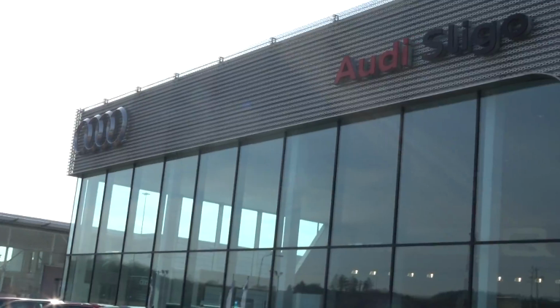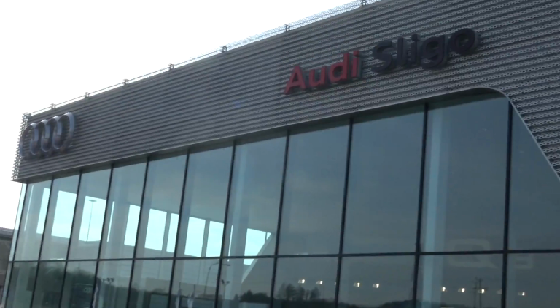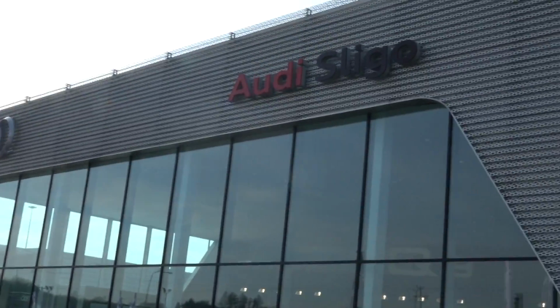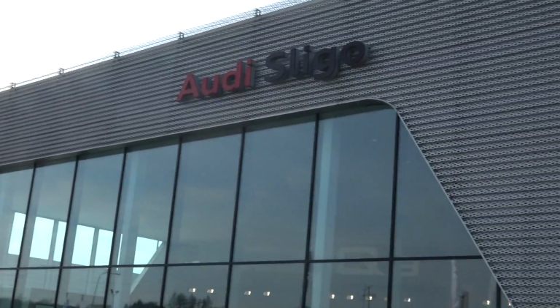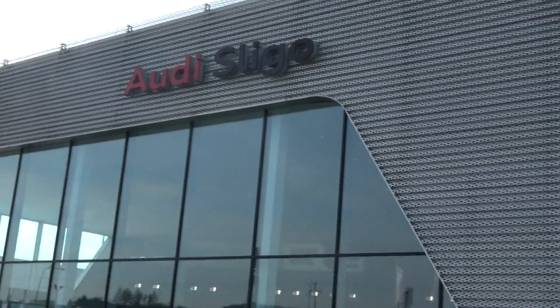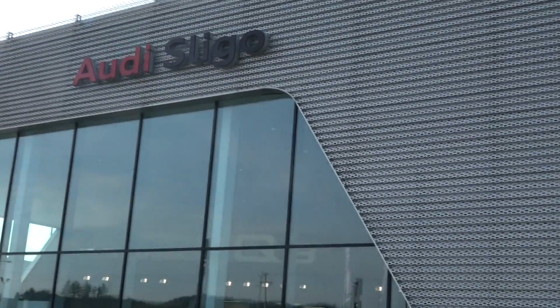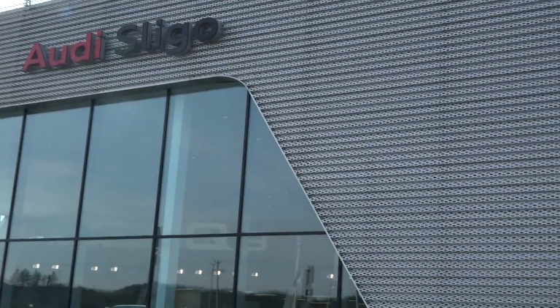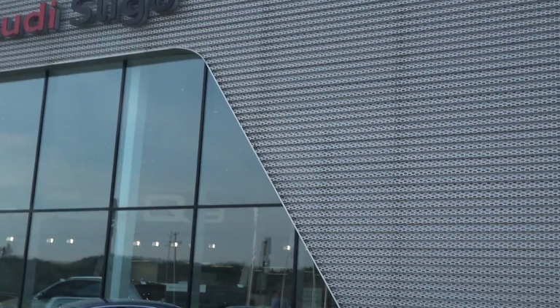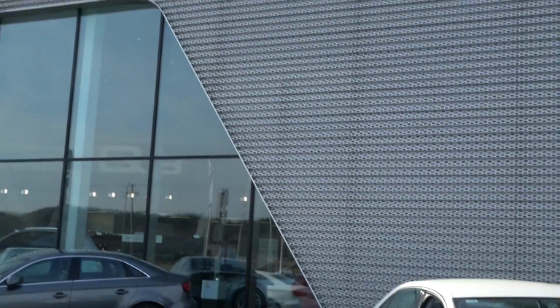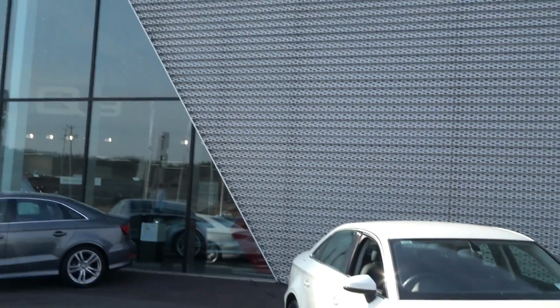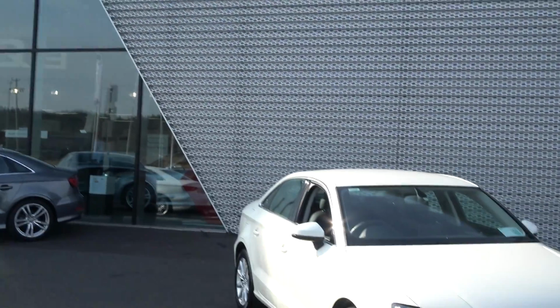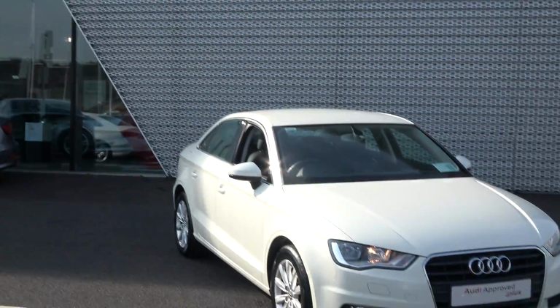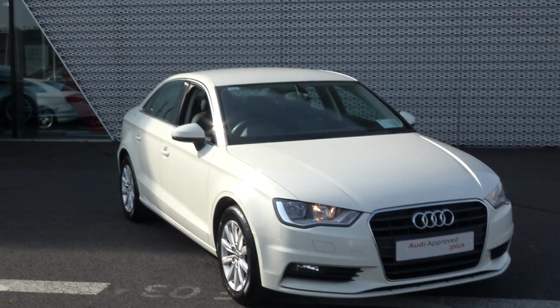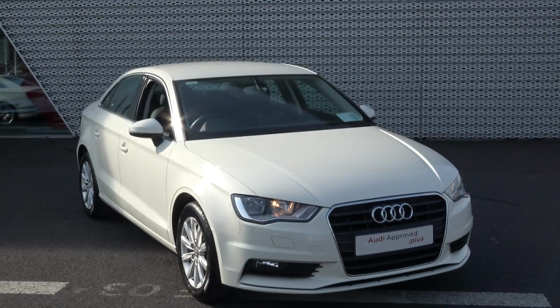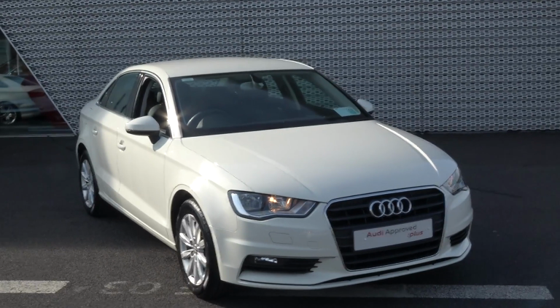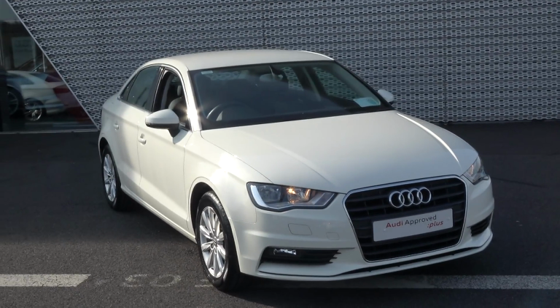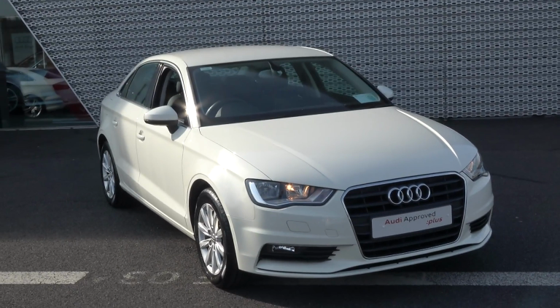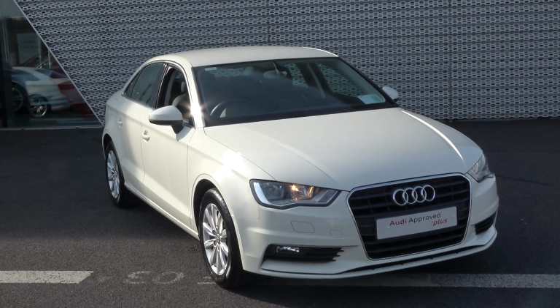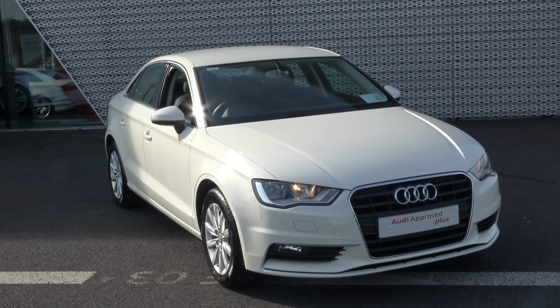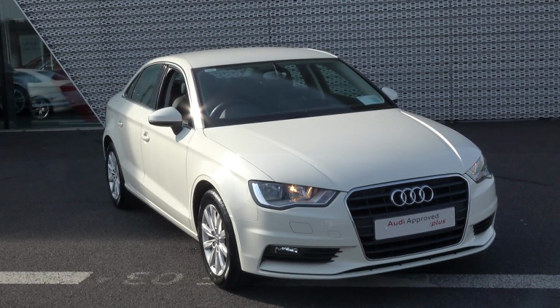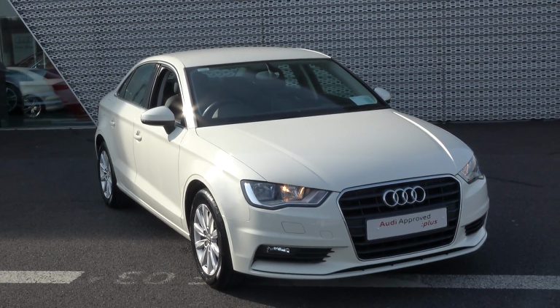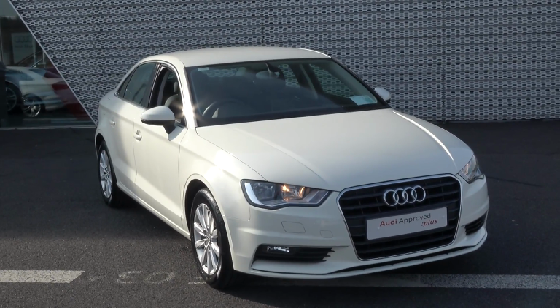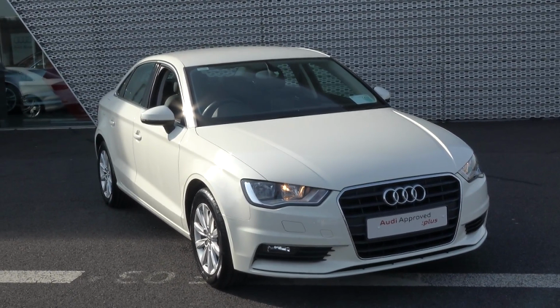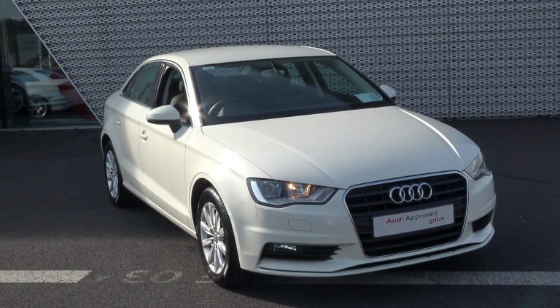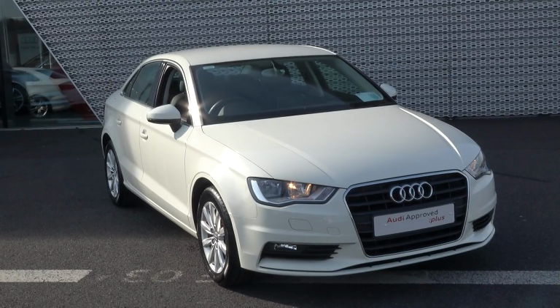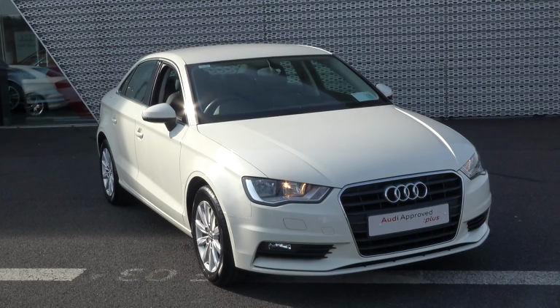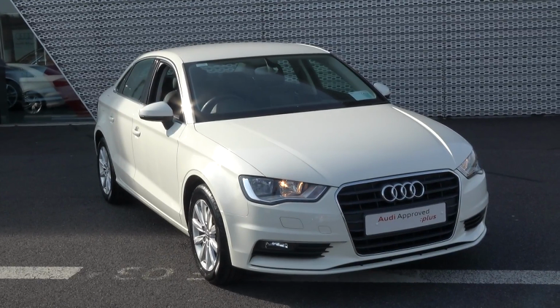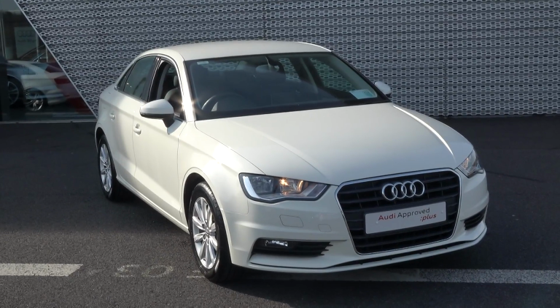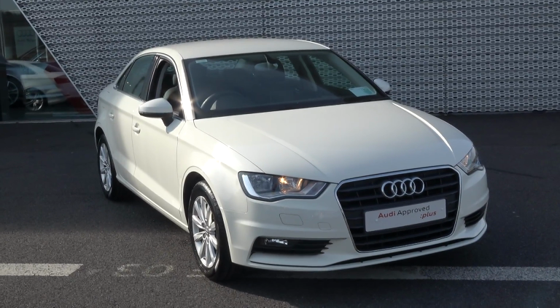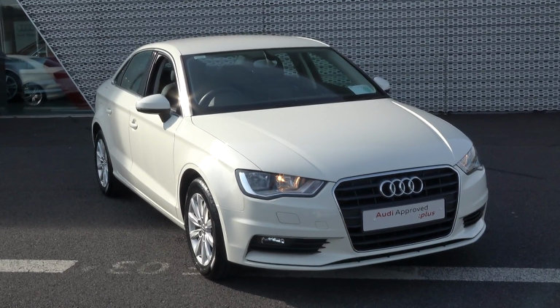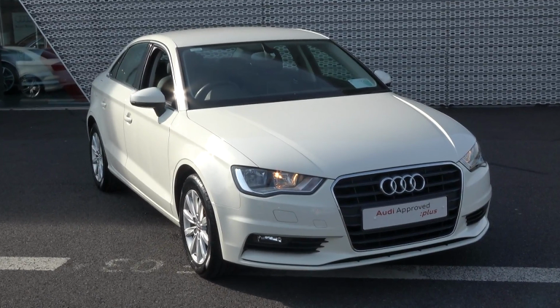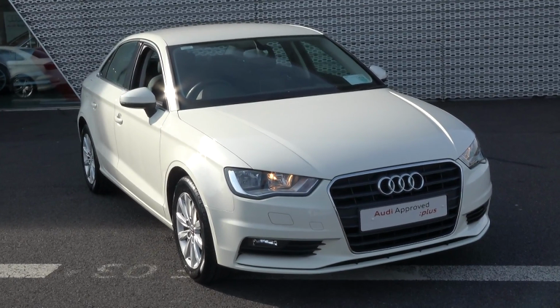Hello and welcome to Audi Sligo online sales channel. Thank you for taking the time to view this stunning 2014 Audi A3 saloon, 1.6 TDI, 105 brake horsepower. This is the SE model finished in a beautiful Amalfi white exterior.